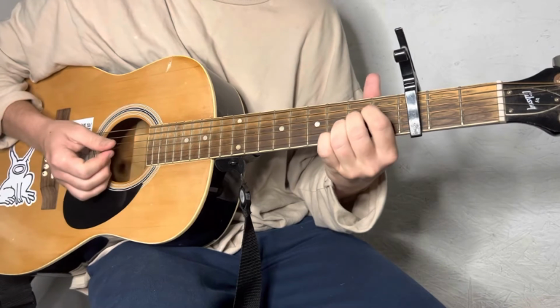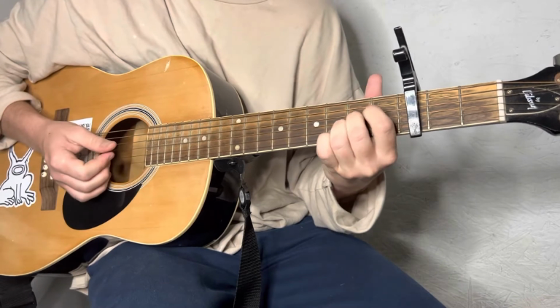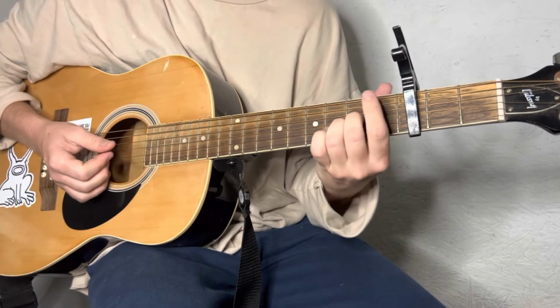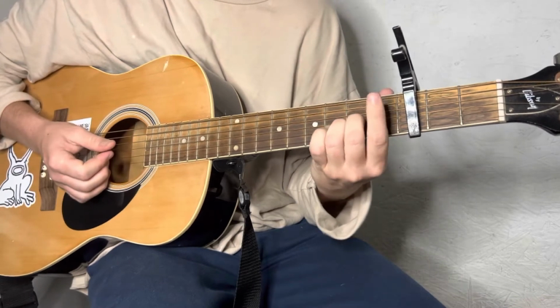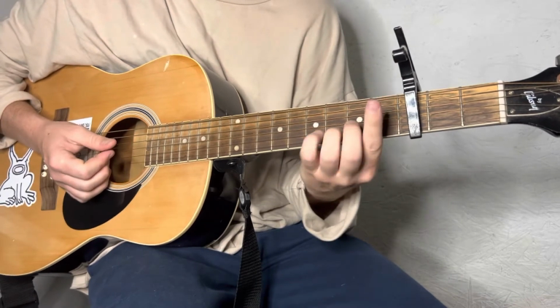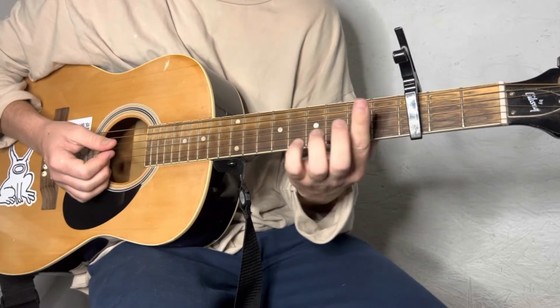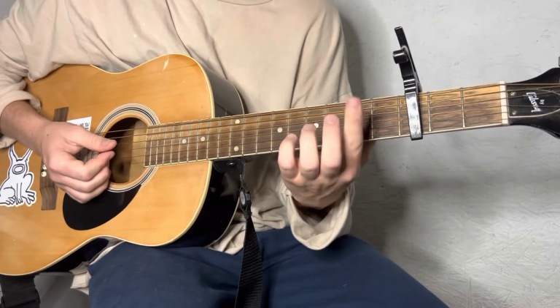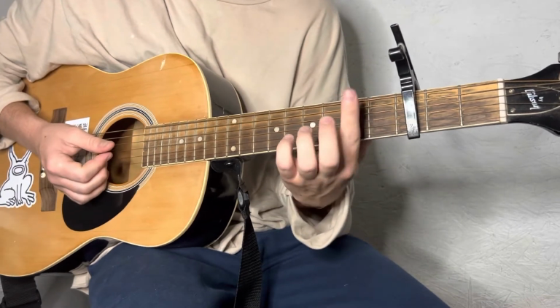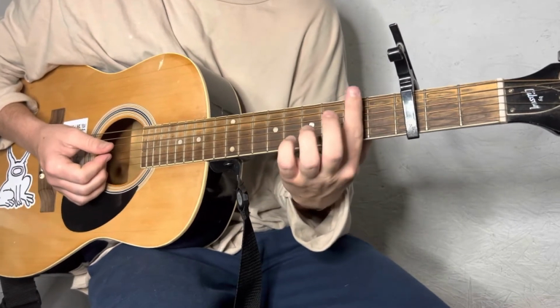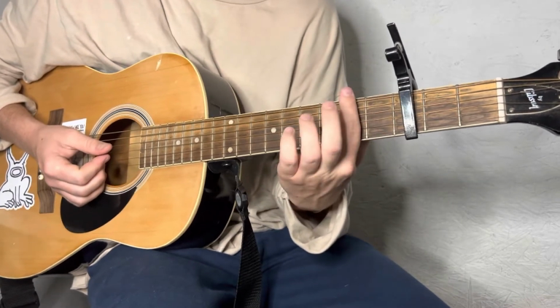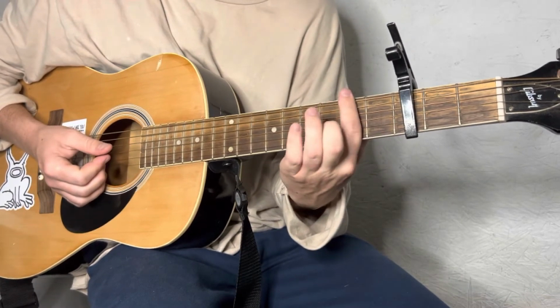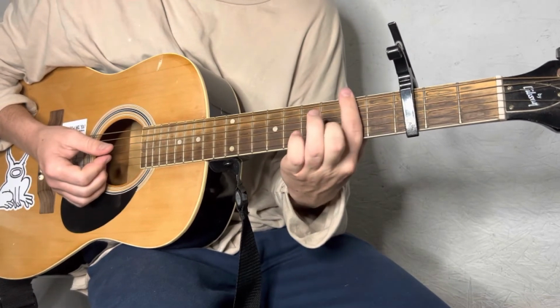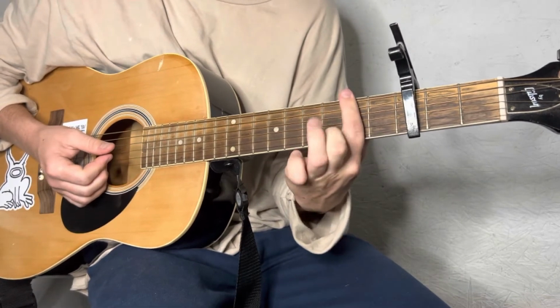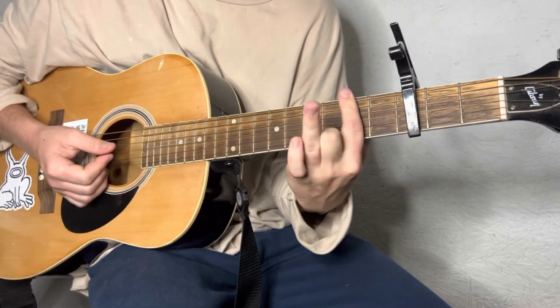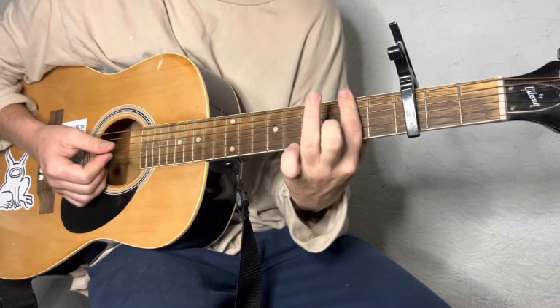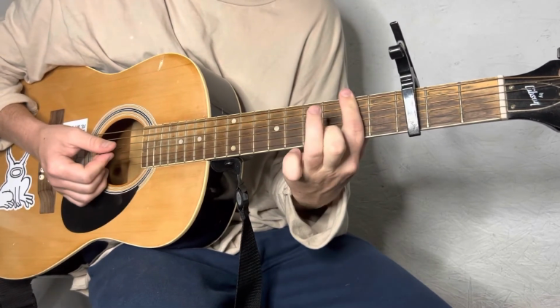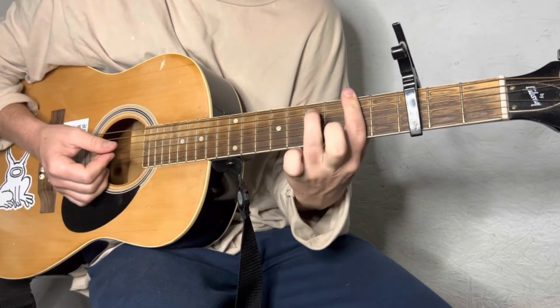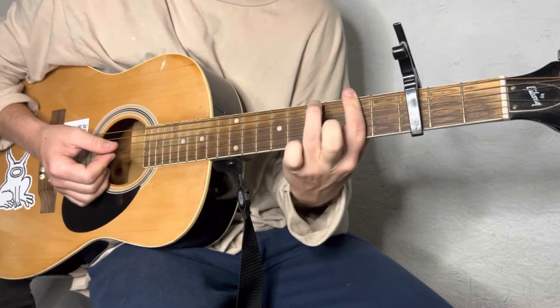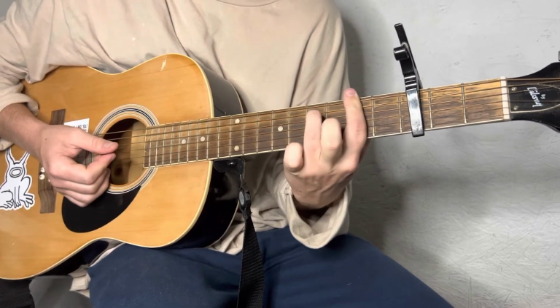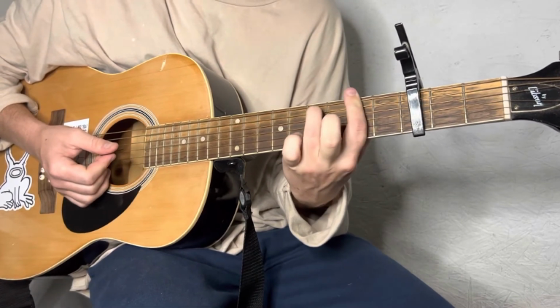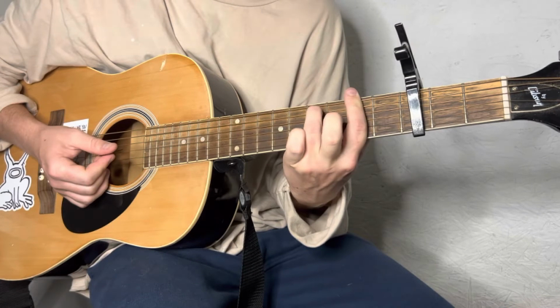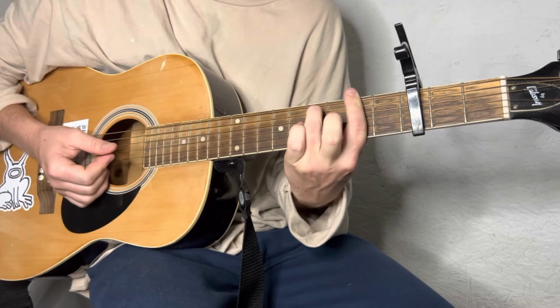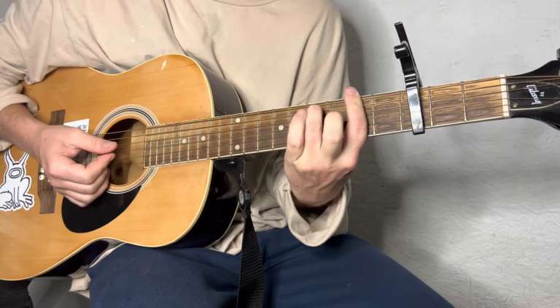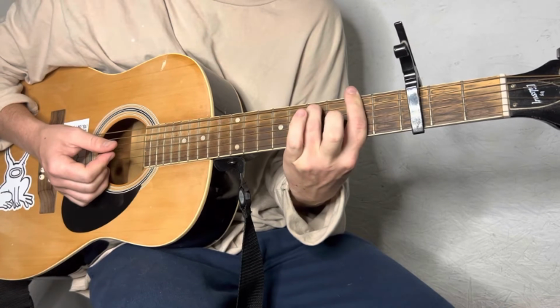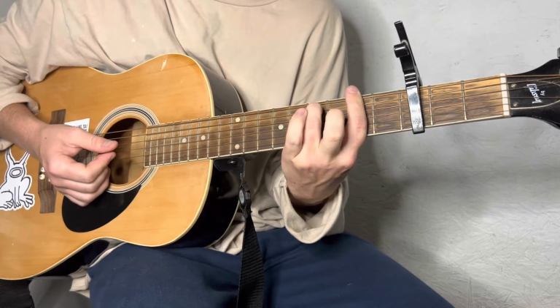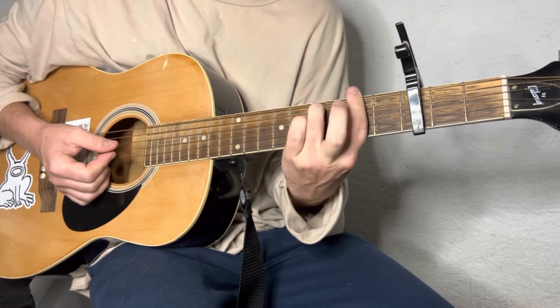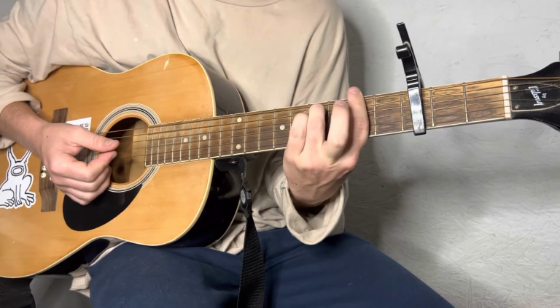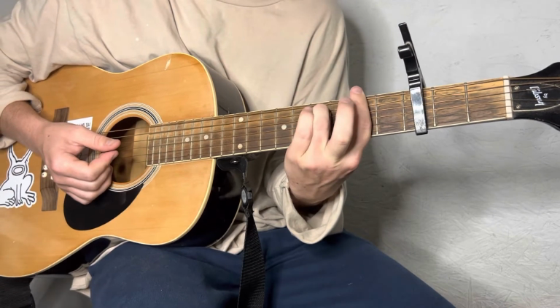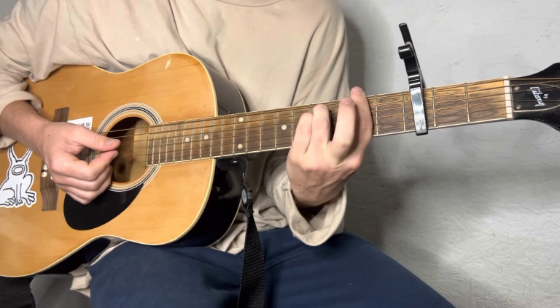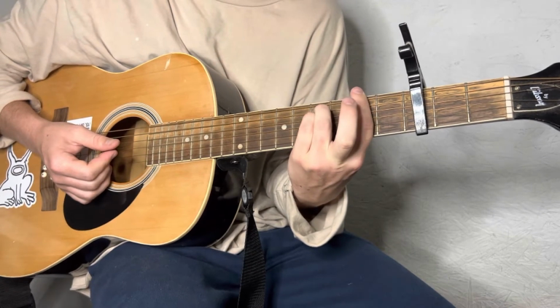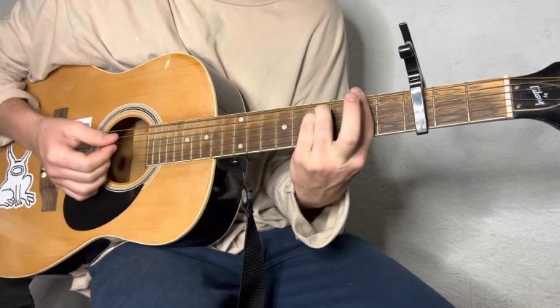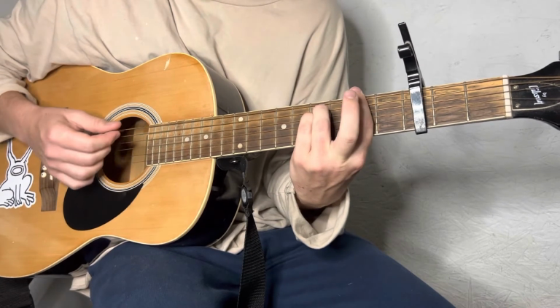Now, the F sharp minor. You bar this whole 2nd fret. Ring finger comes on the 4th fret of the A. Pinky right below it on the D.